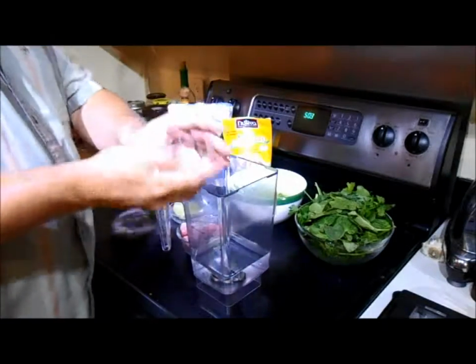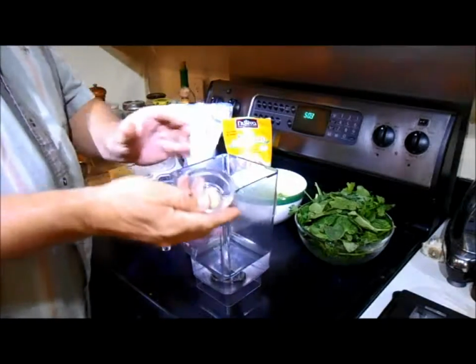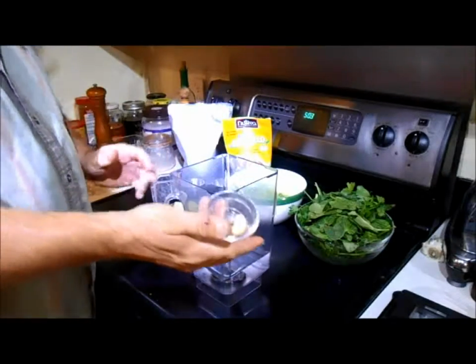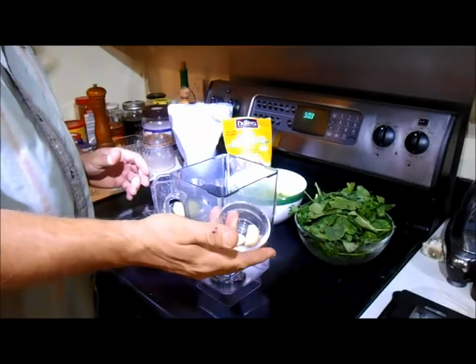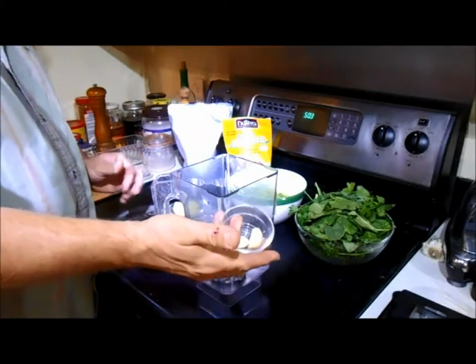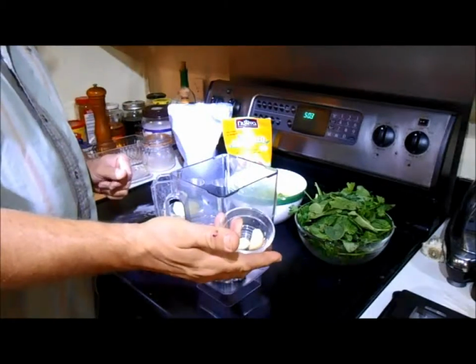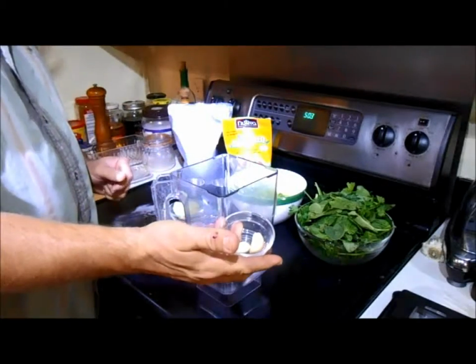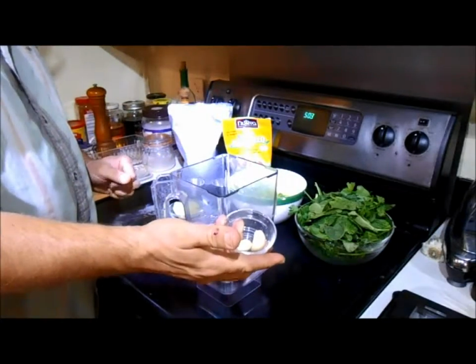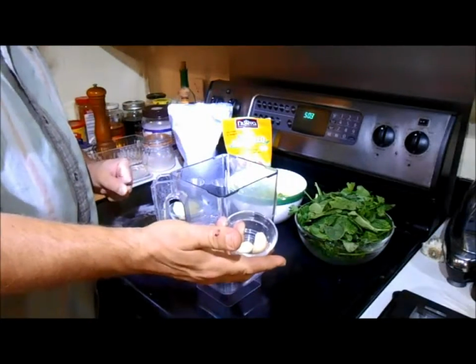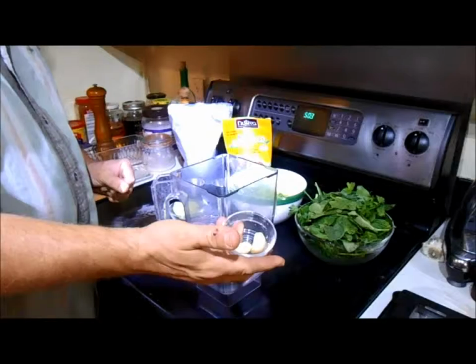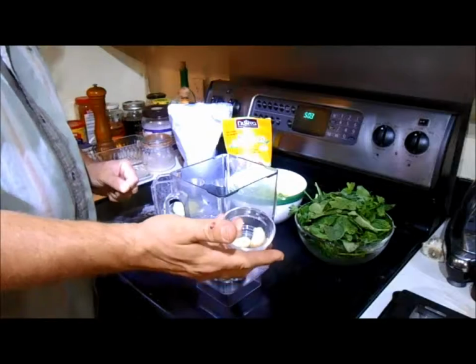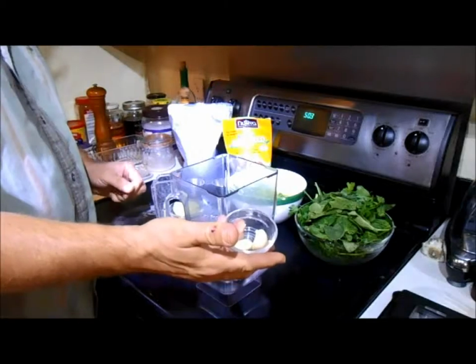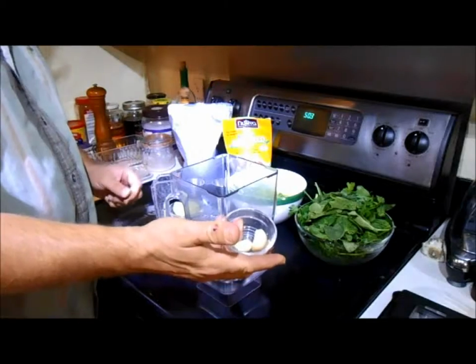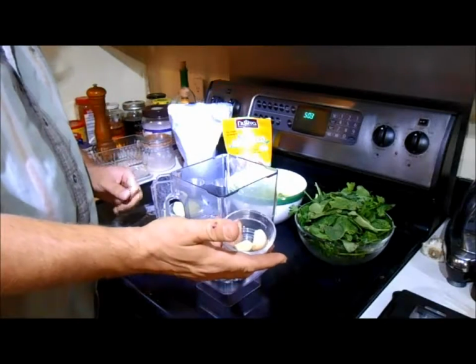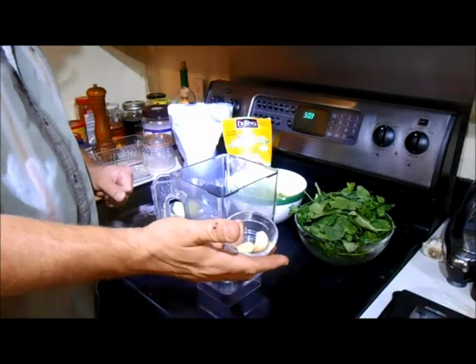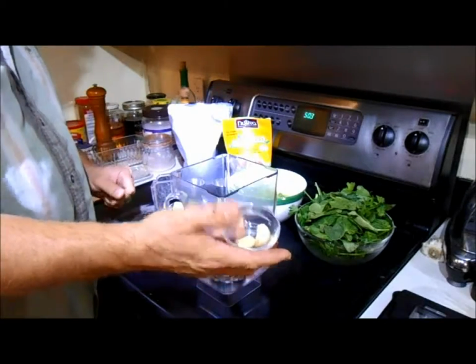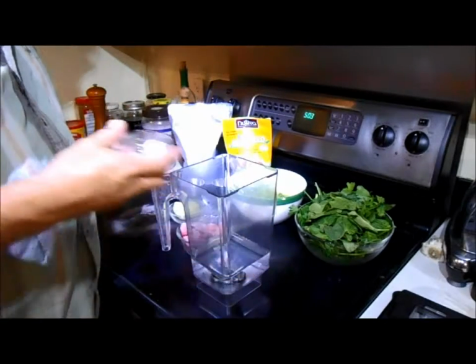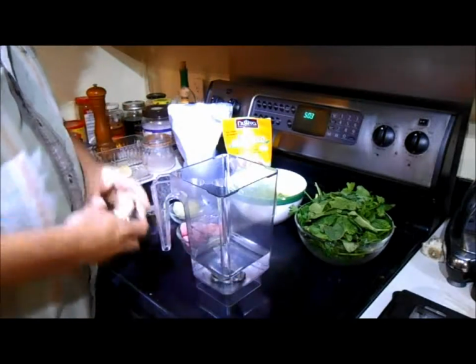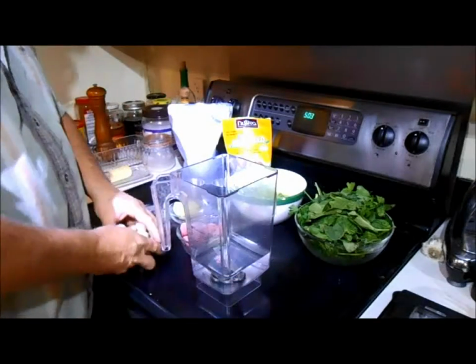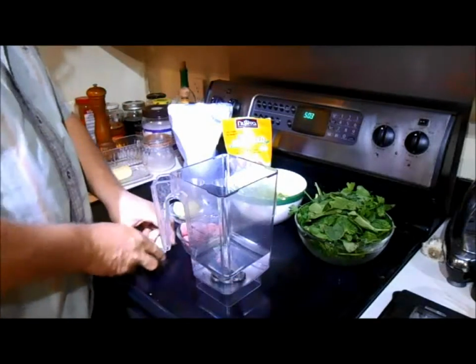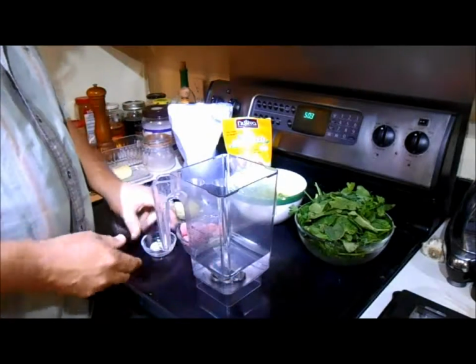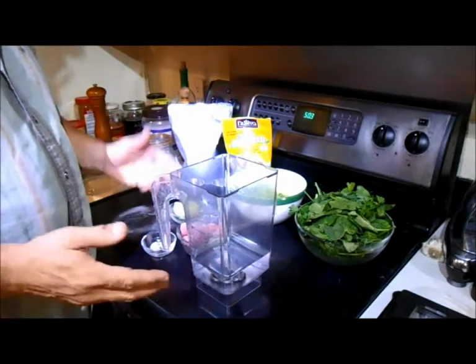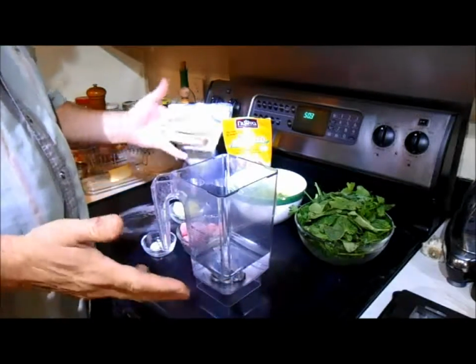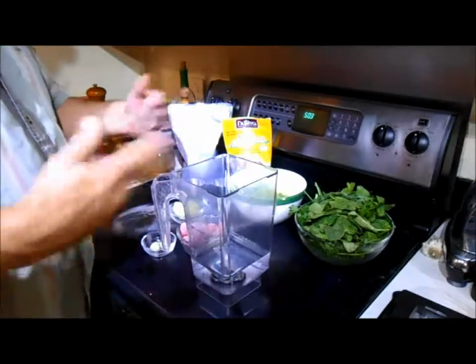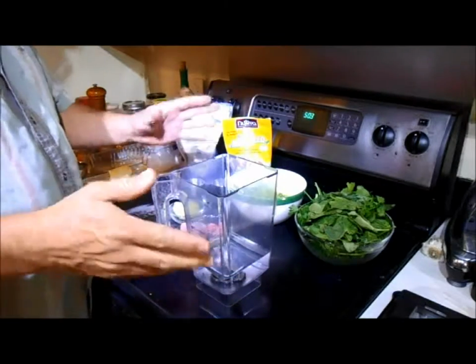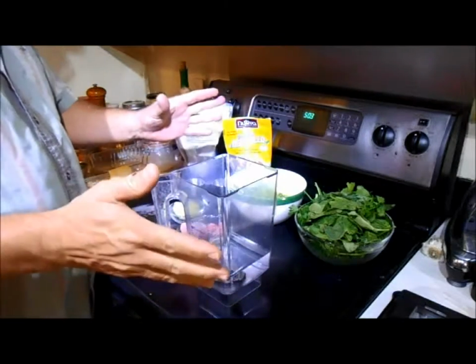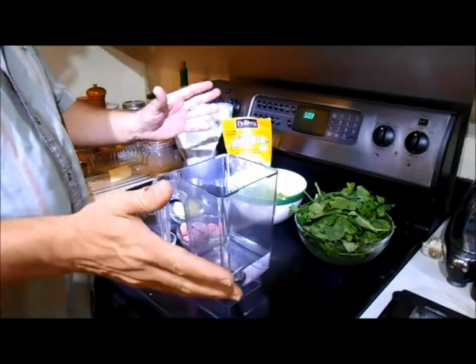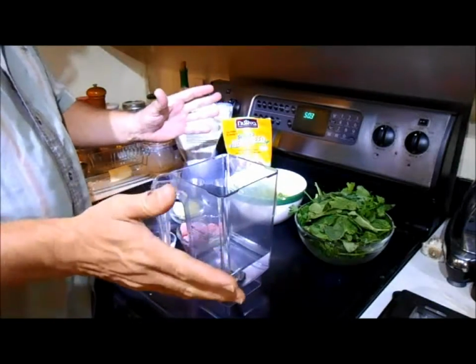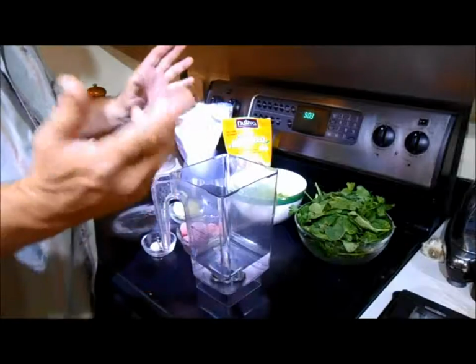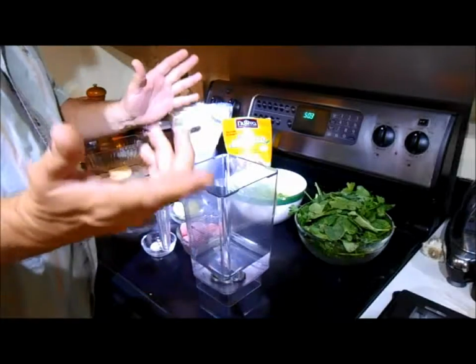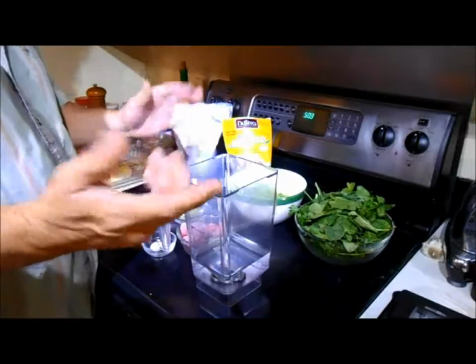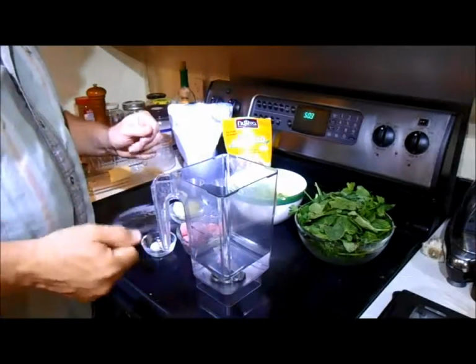Two cloves of garlic. That's our base. You fix that all up, blend it, and you've got a green smoothie.